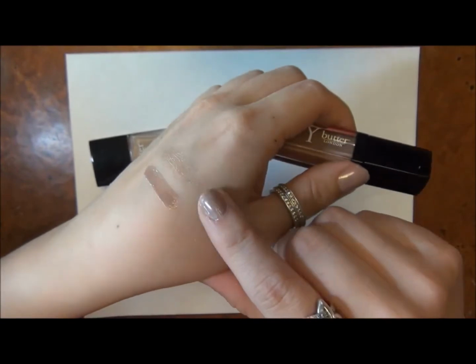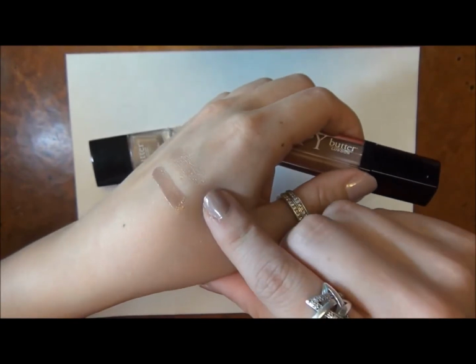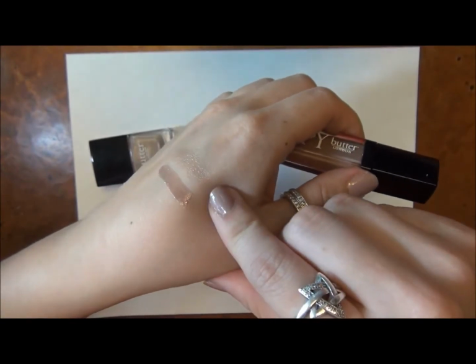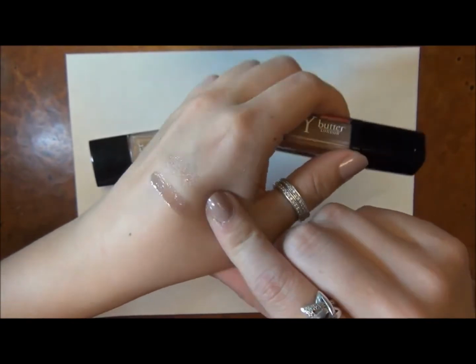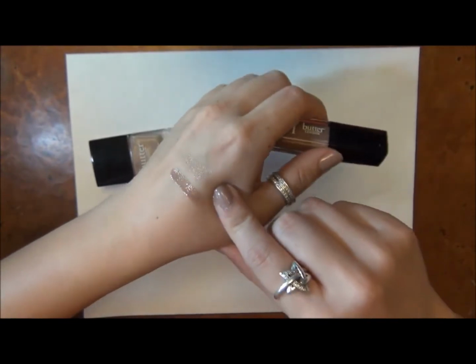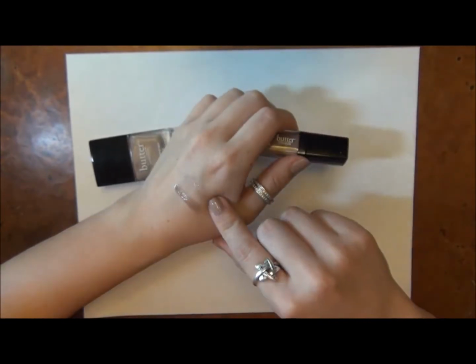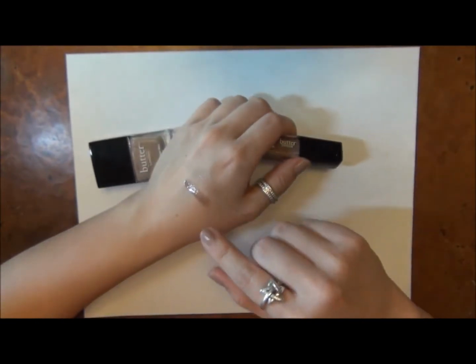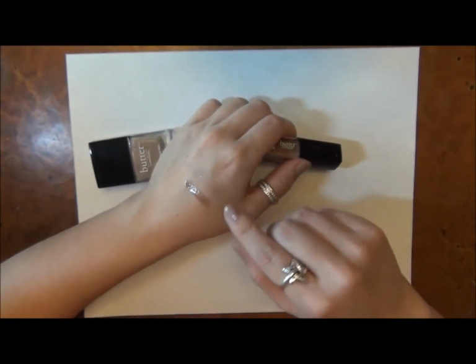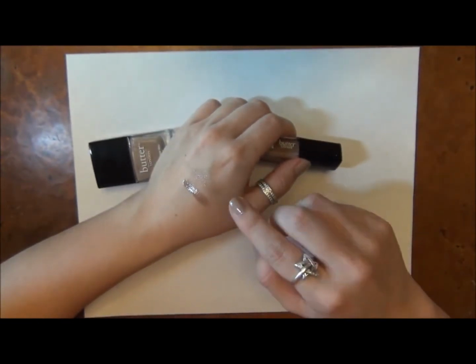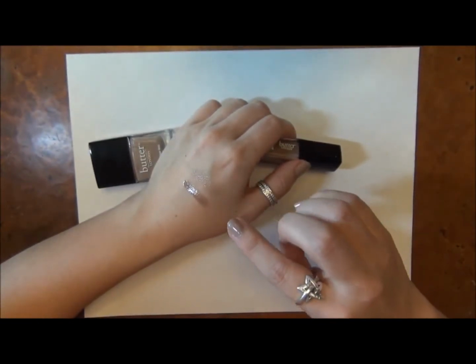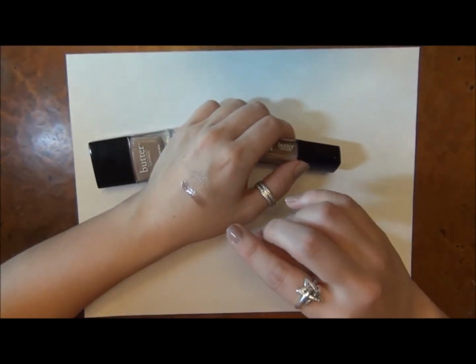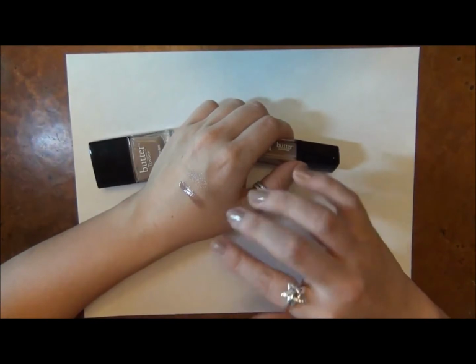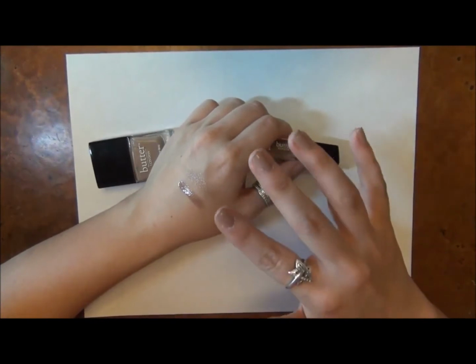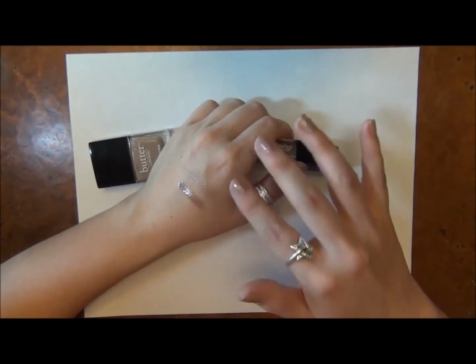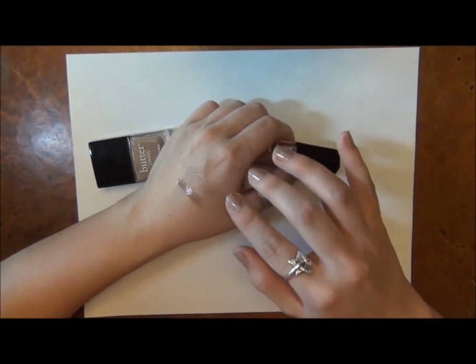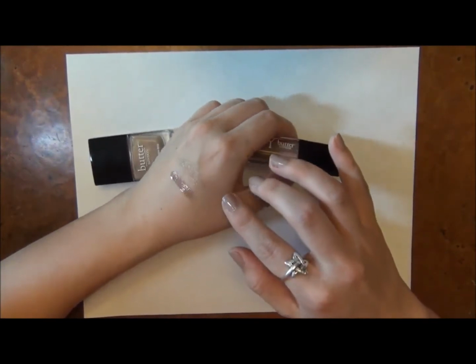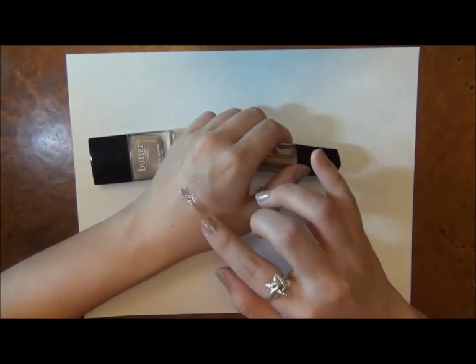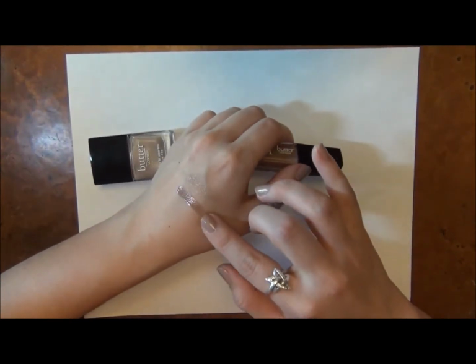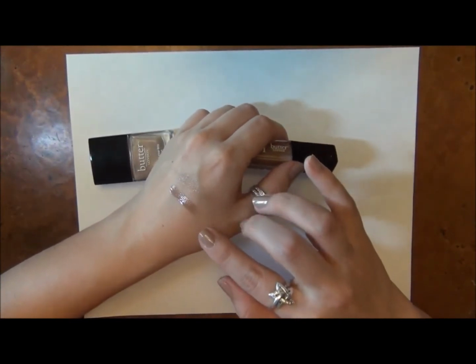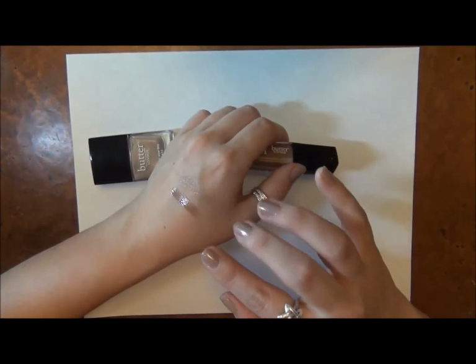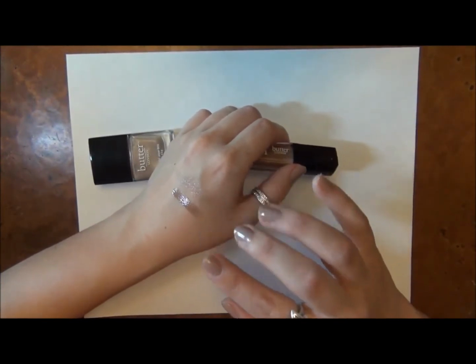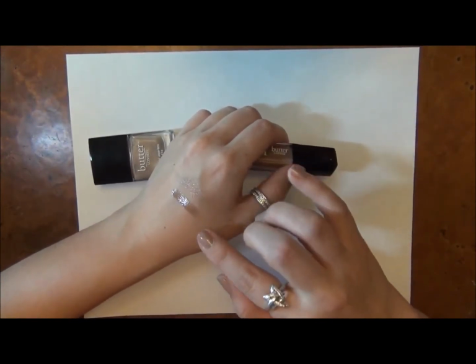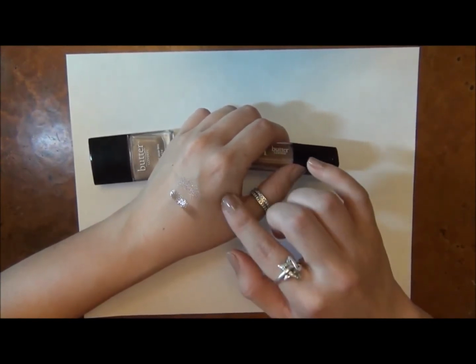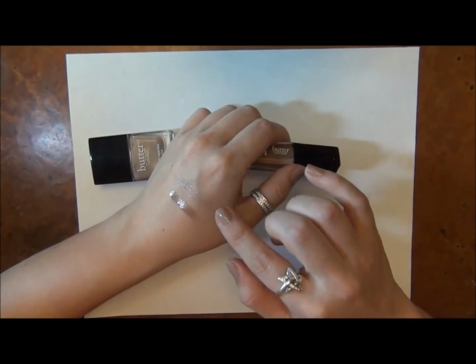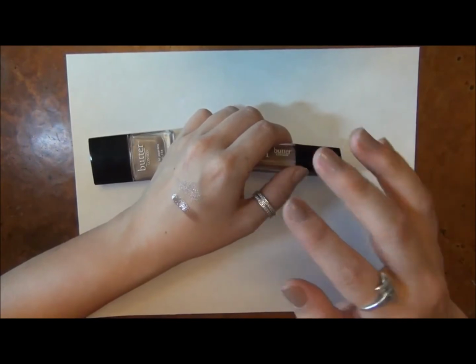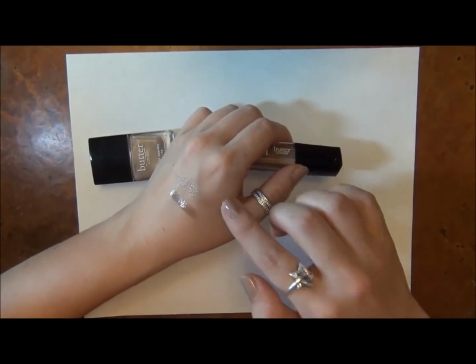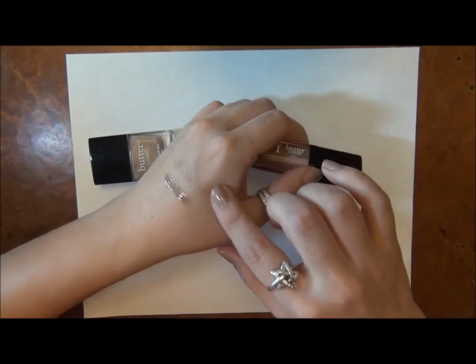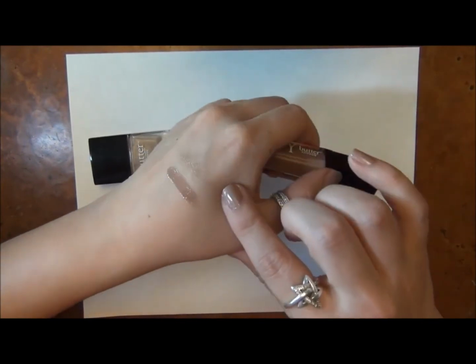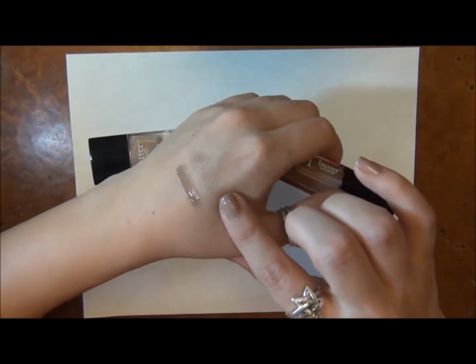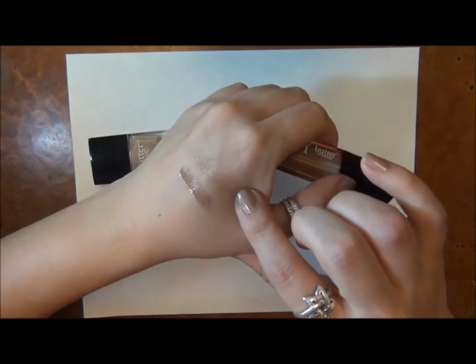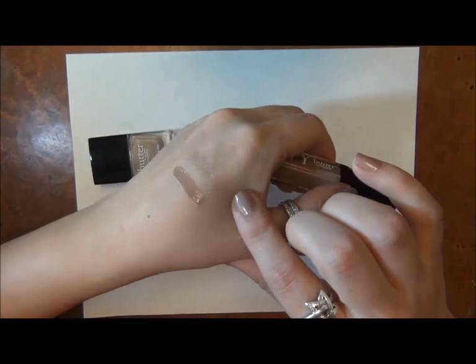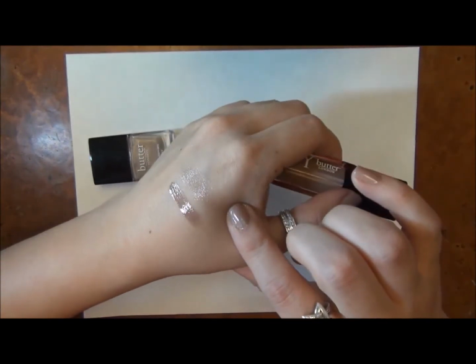So then it doesn't match as perfectly. I think there's definitely good buildability about these lacquers, where you can make them really pigmented and heavy, or you can just swipe it once and get this really nice sheer wash of color.